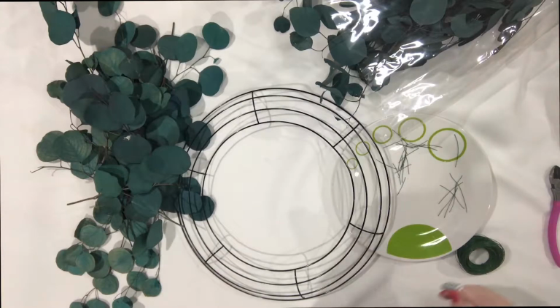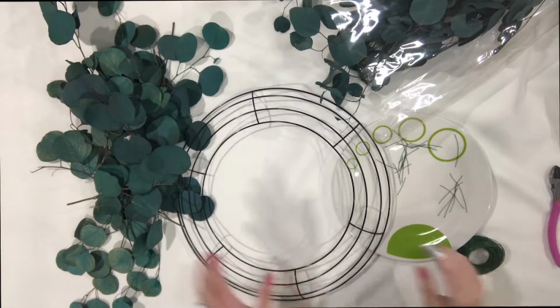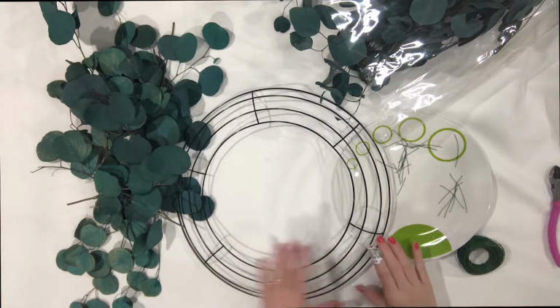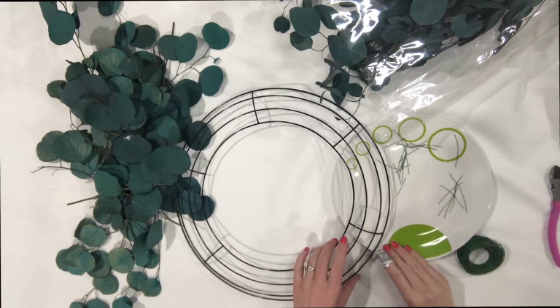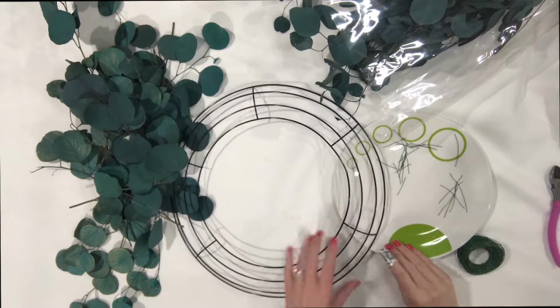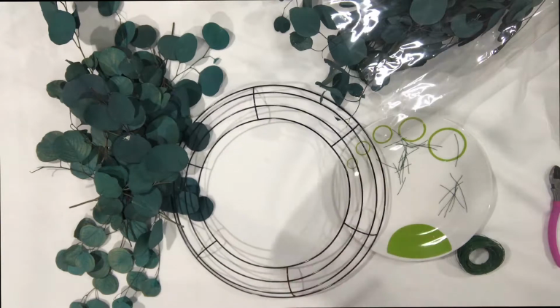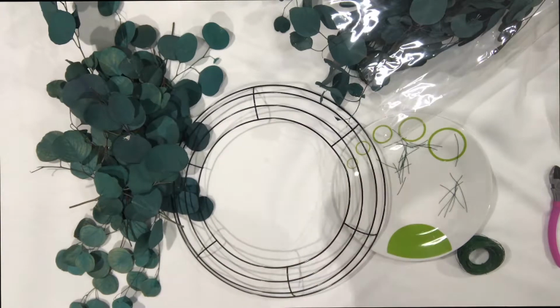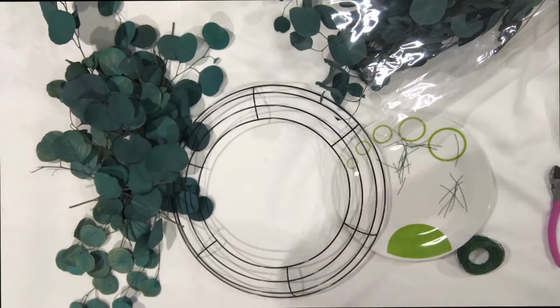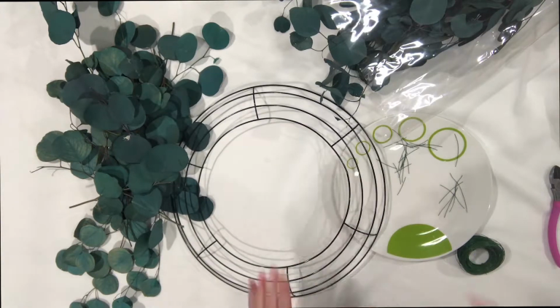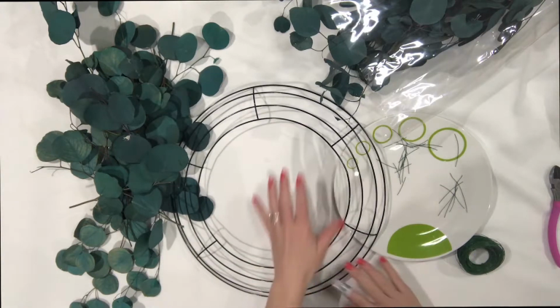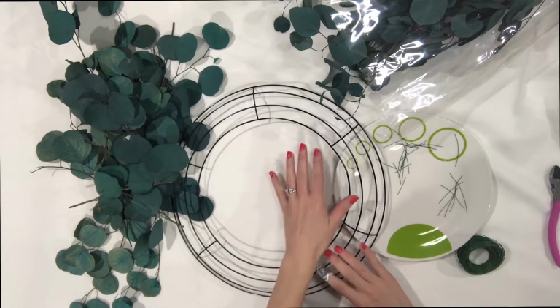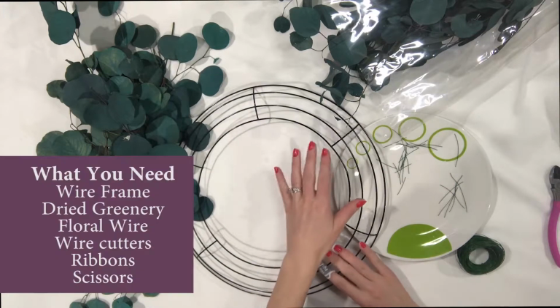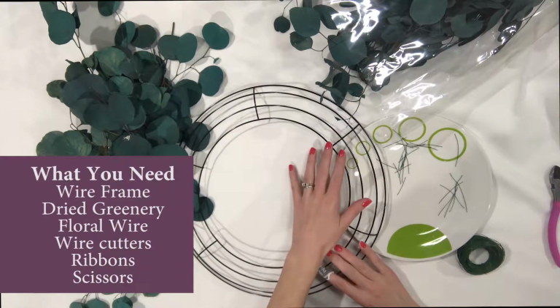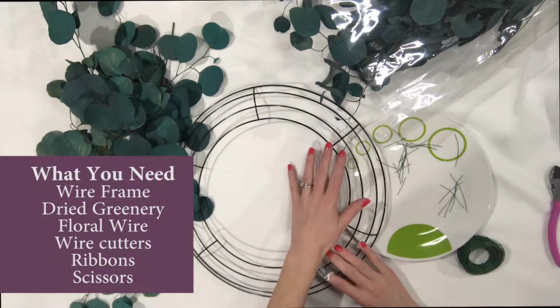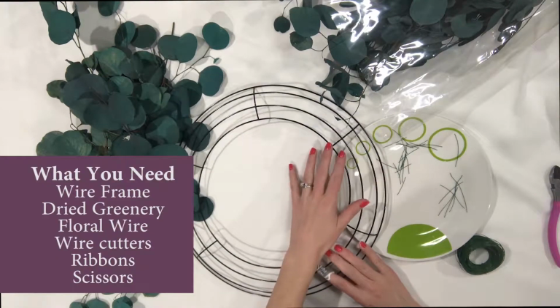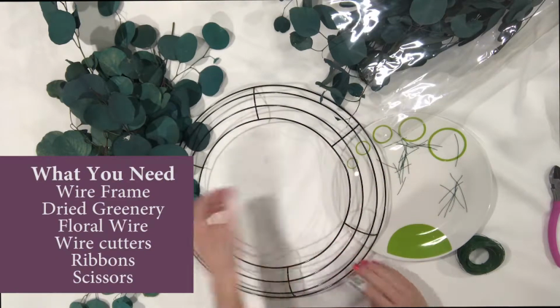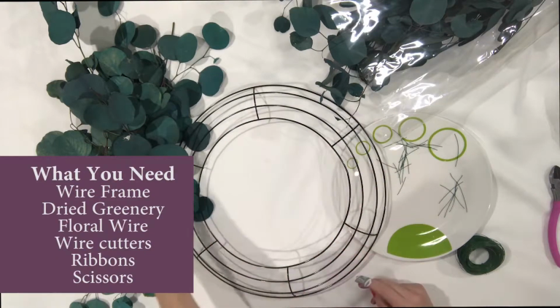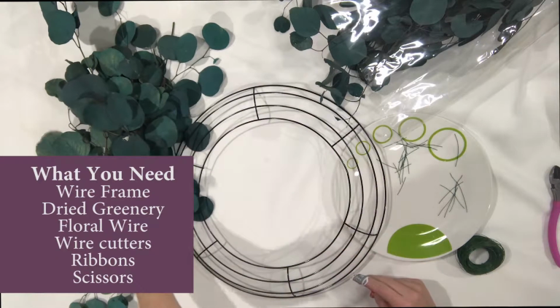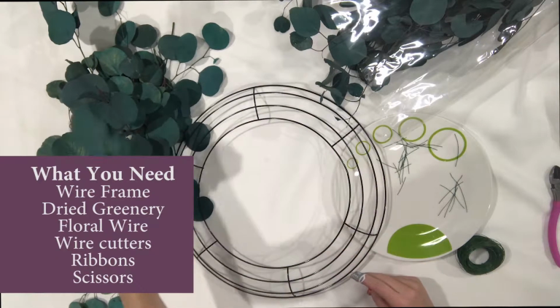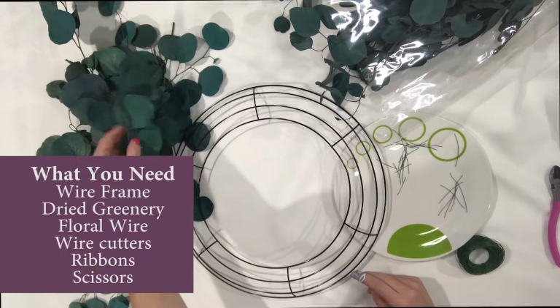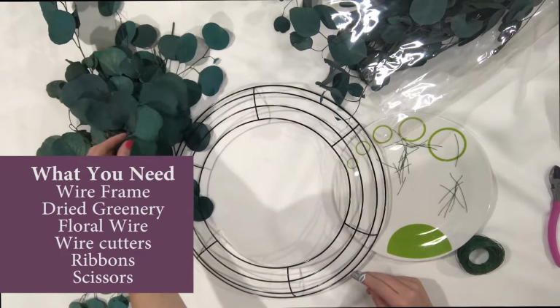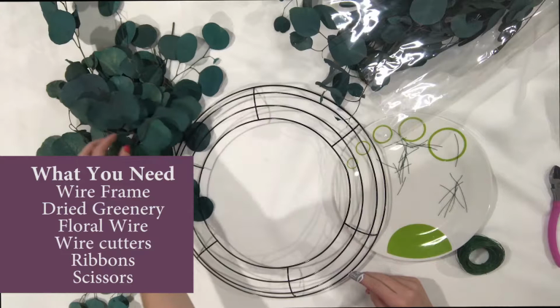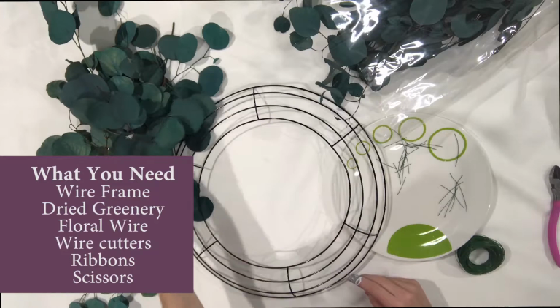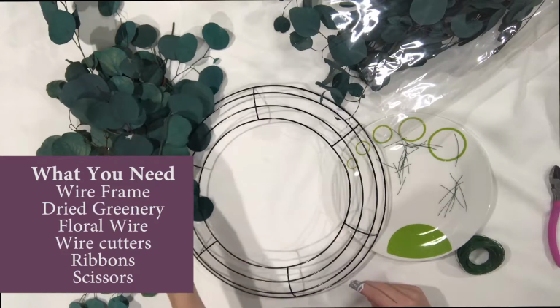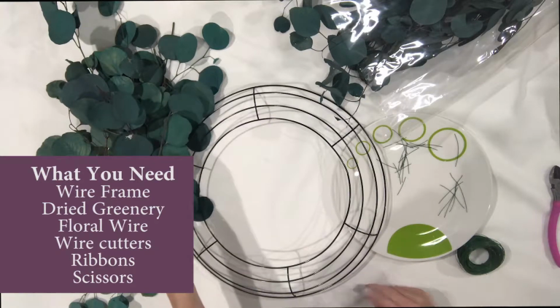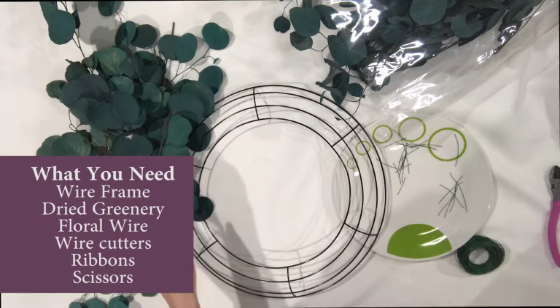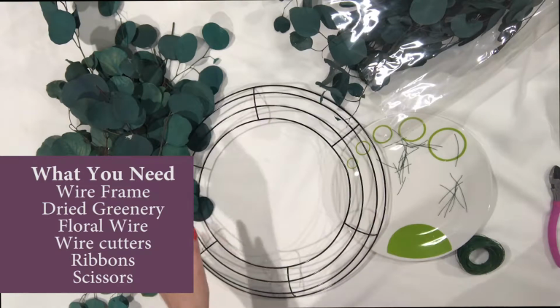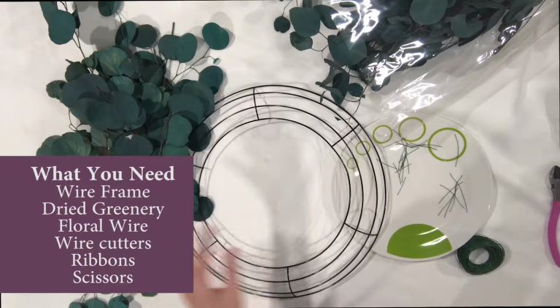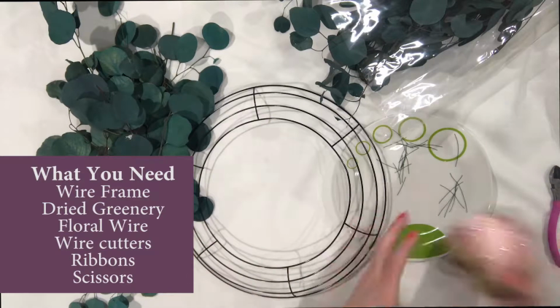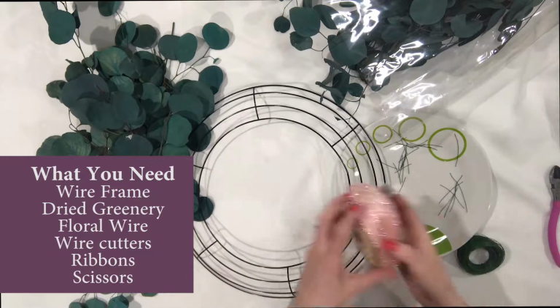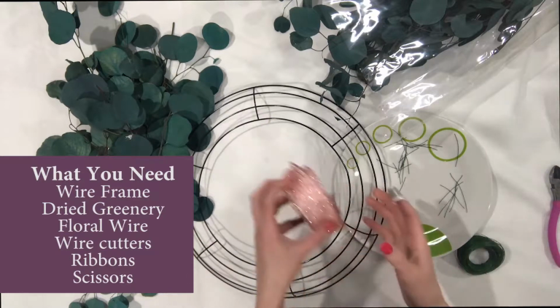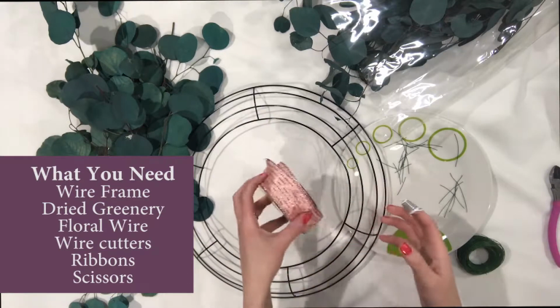What you're going to need for this wreath is a wire wreath frame, some pretty greenery that you want to use, and some pretty ribbon.